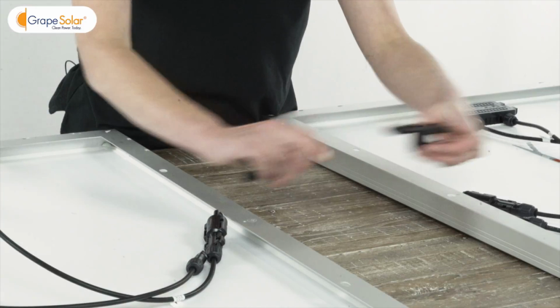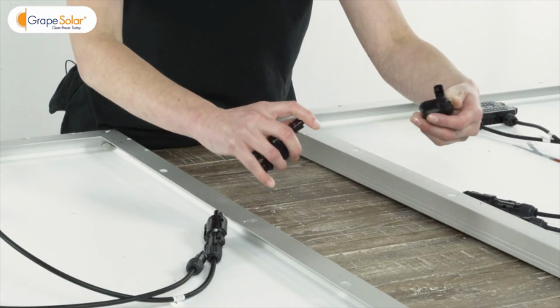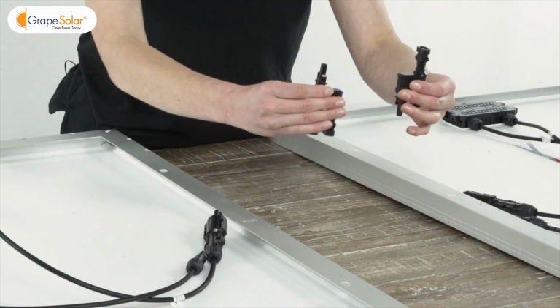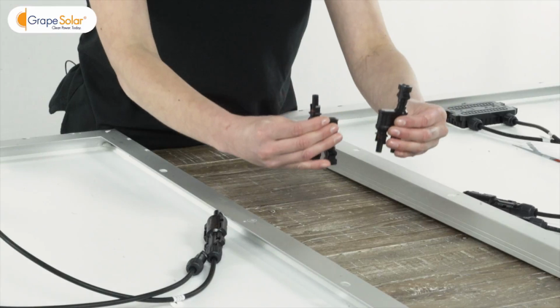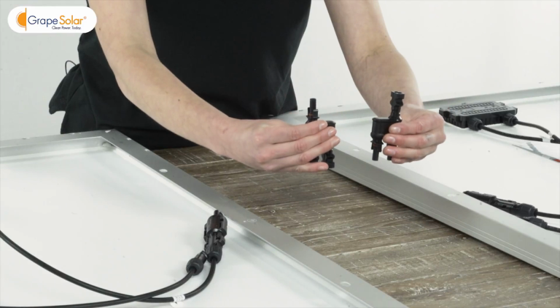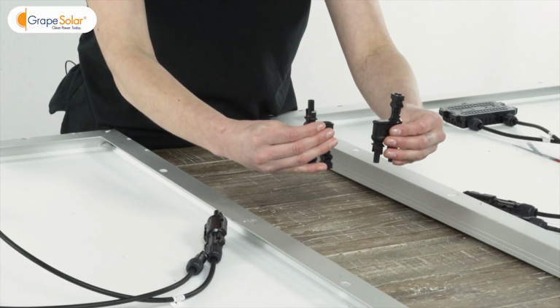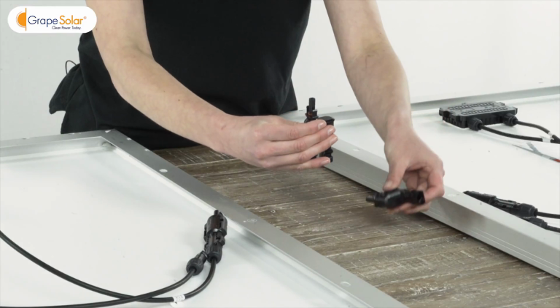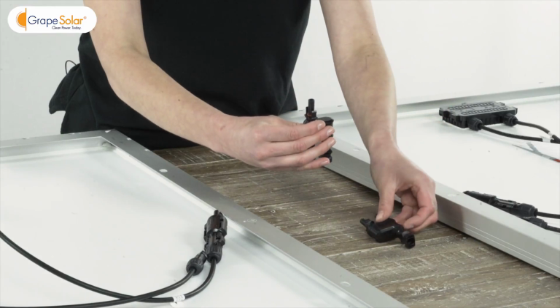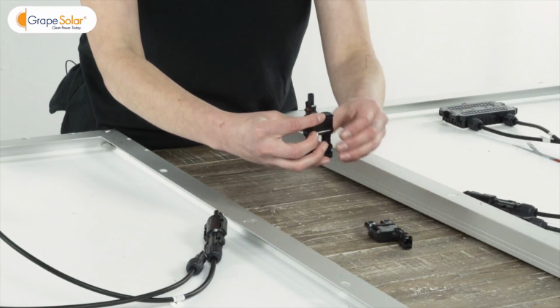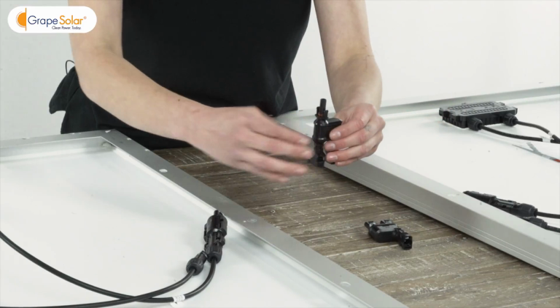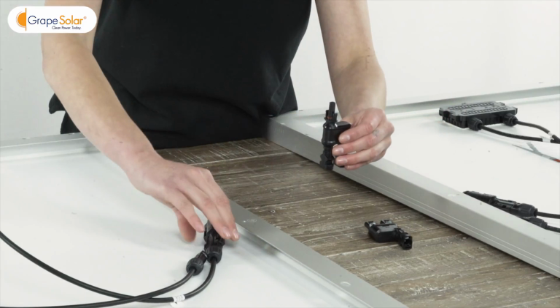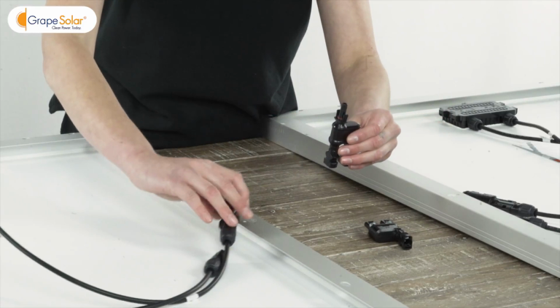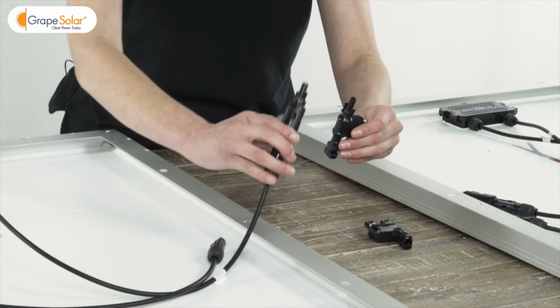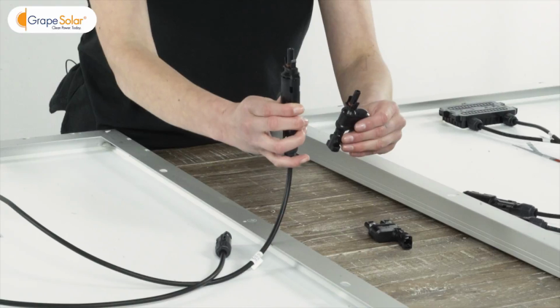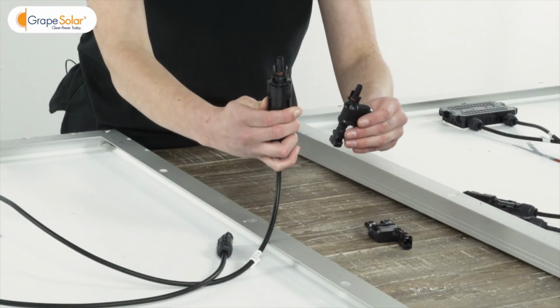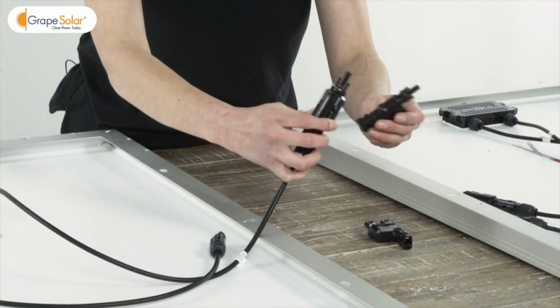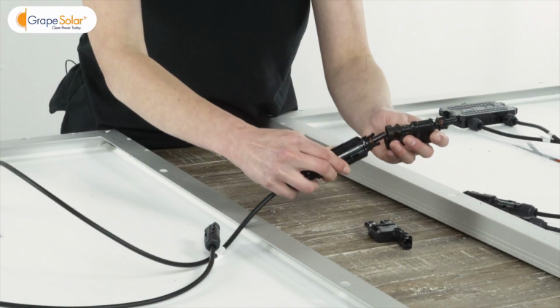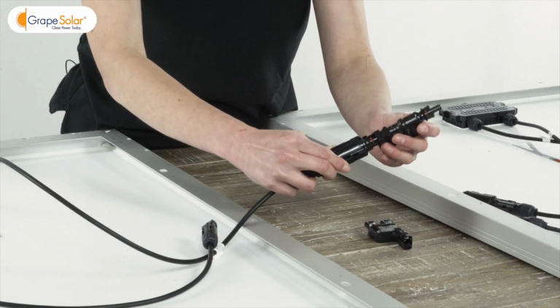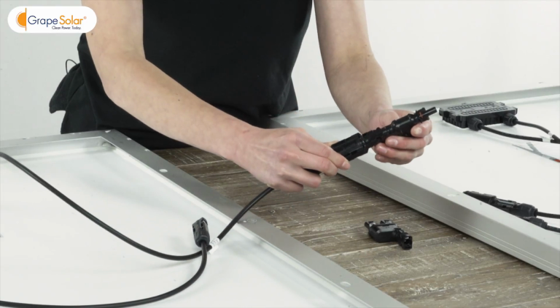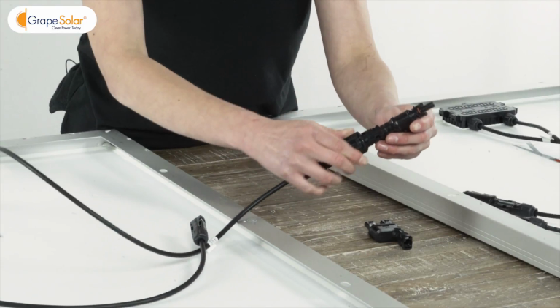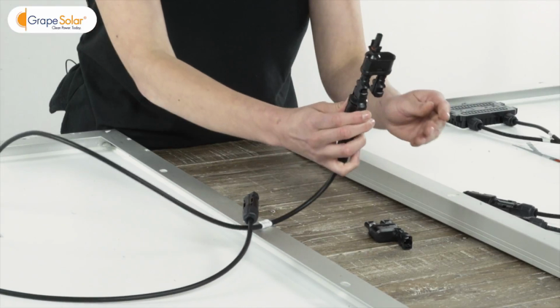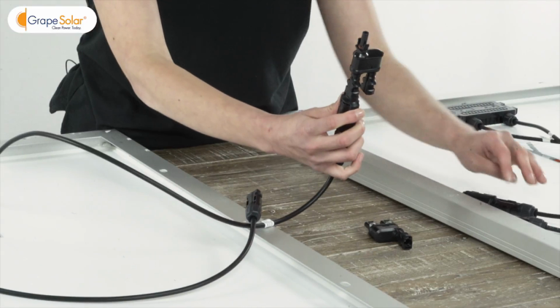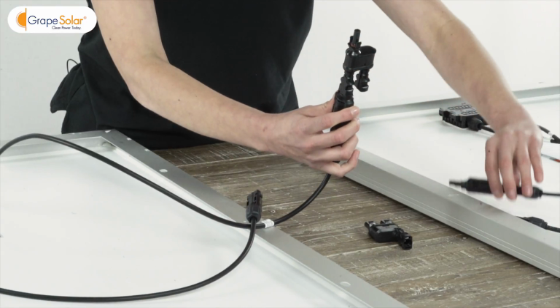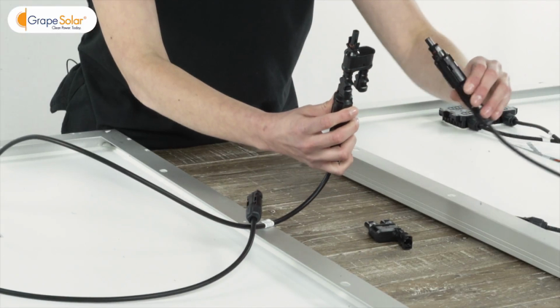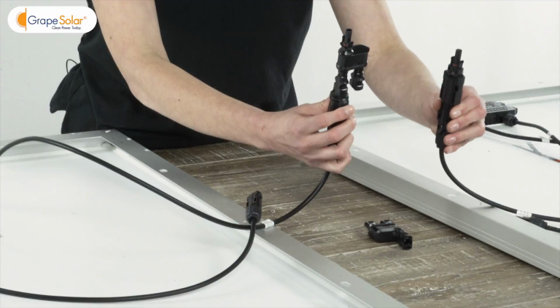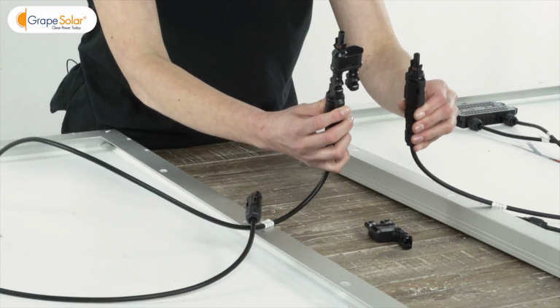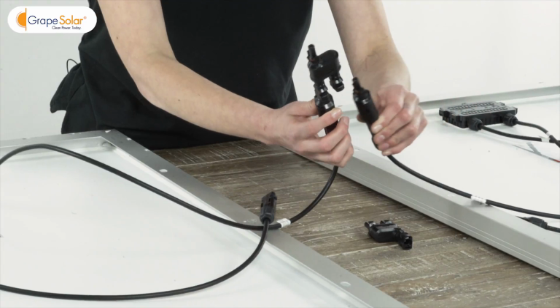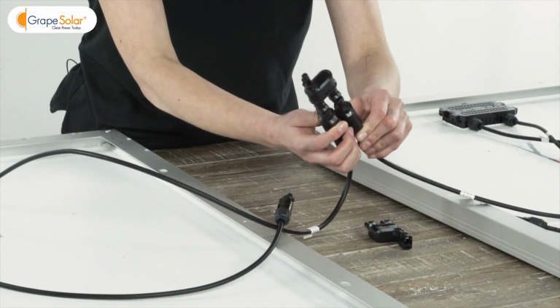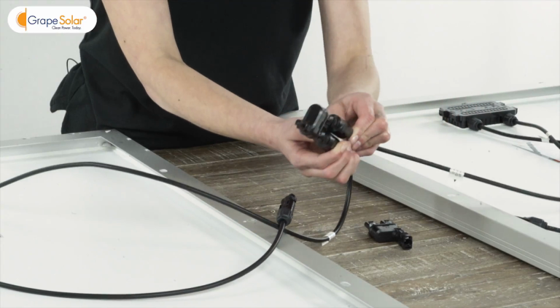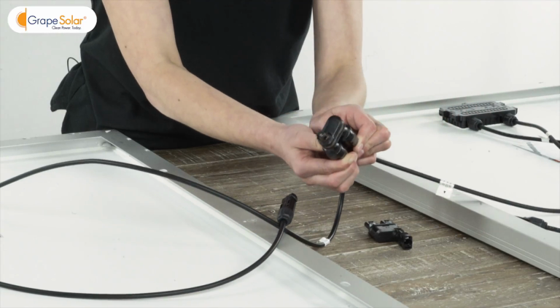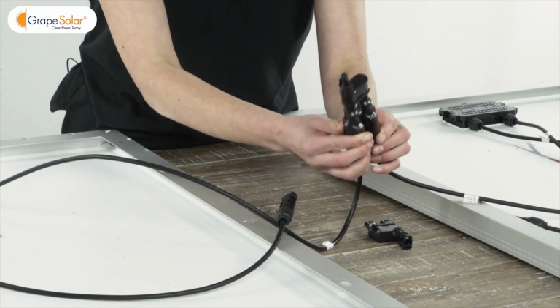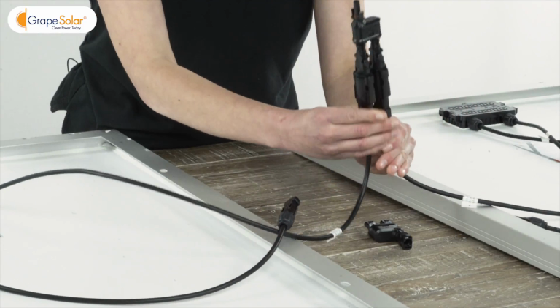Disconnect the branch connector pair since we'll be using them separately. Gather the positive leads coming from two solar panels and connect them into the inputs of the first branch connector. Repeat this step for the negative leads using the second branch connector.